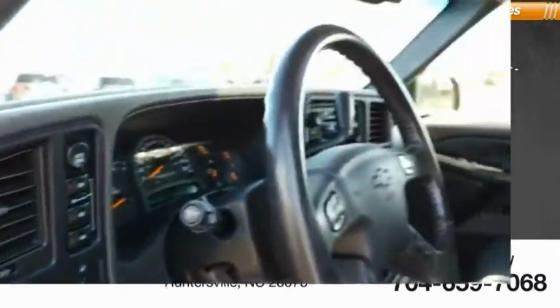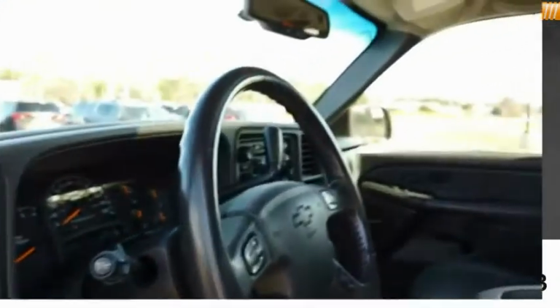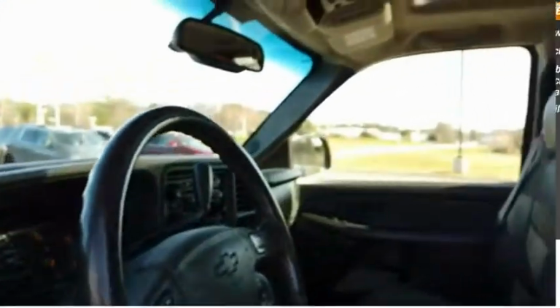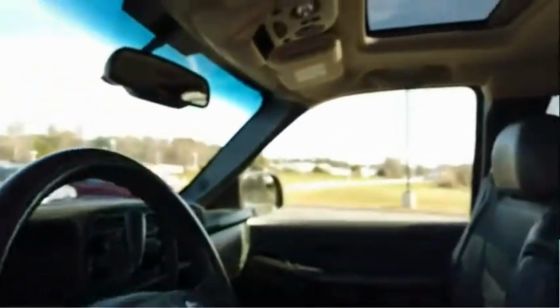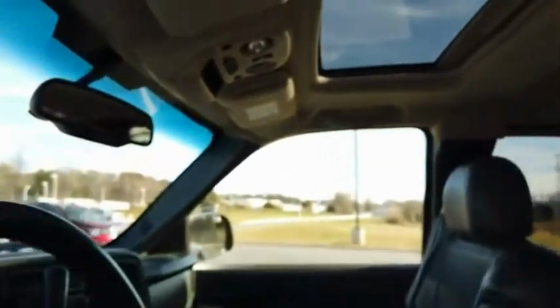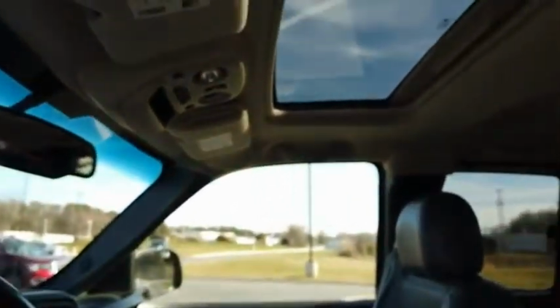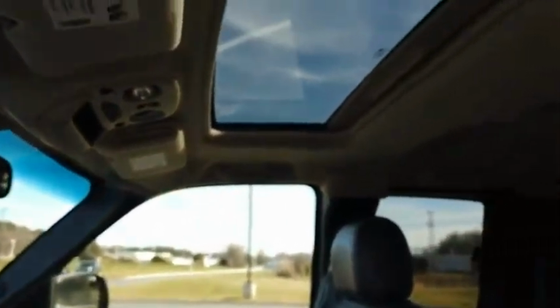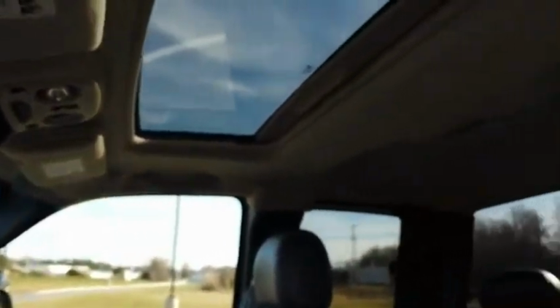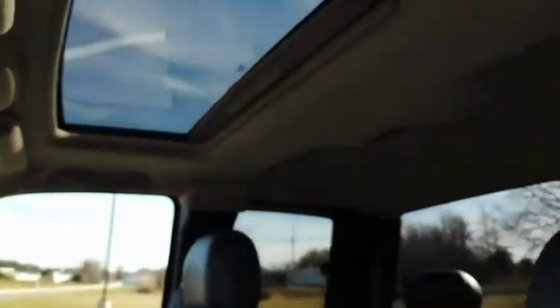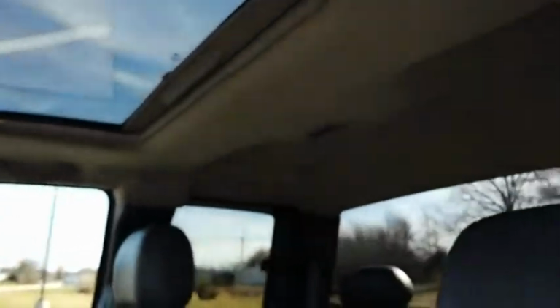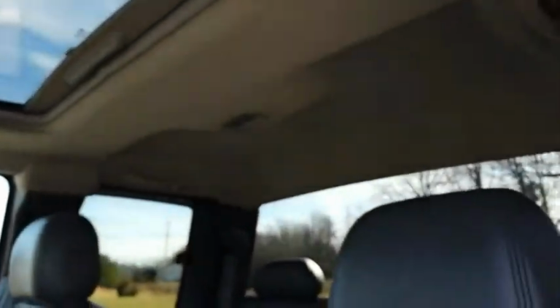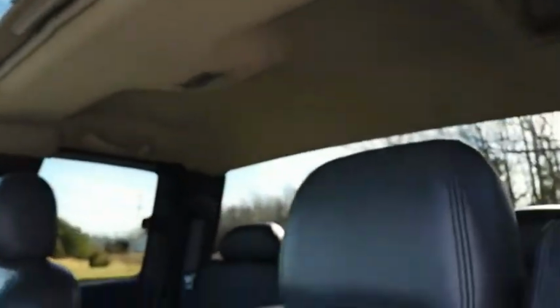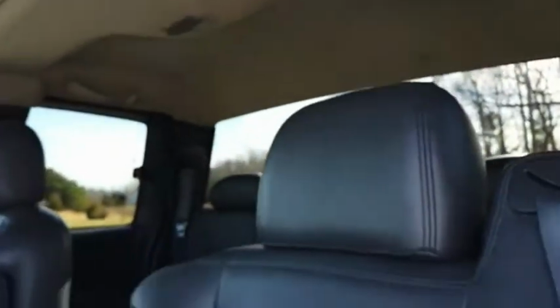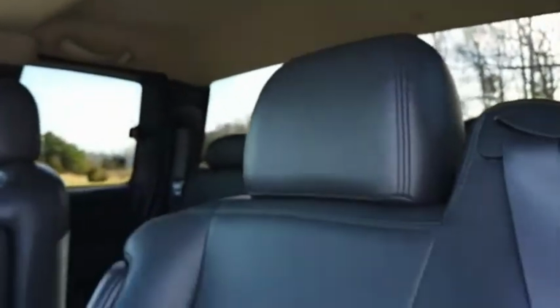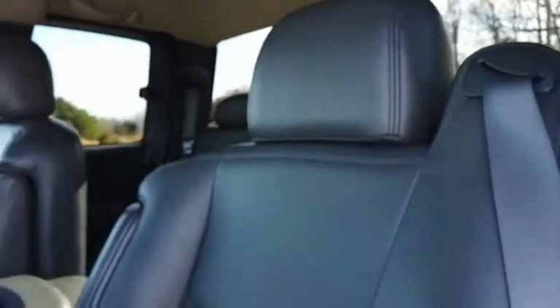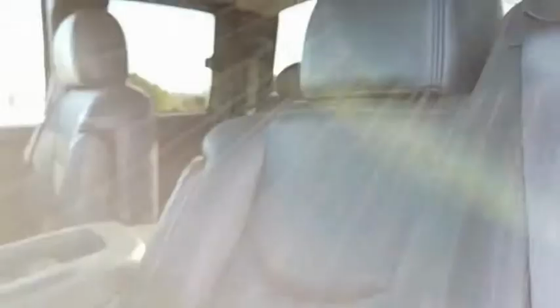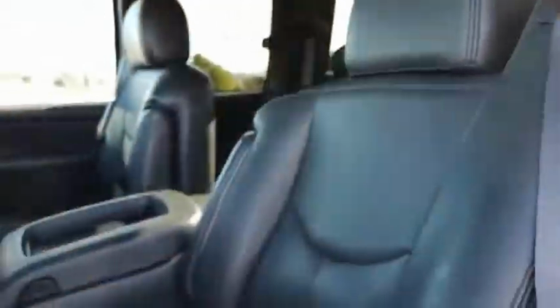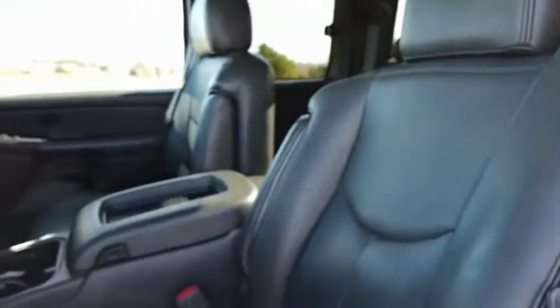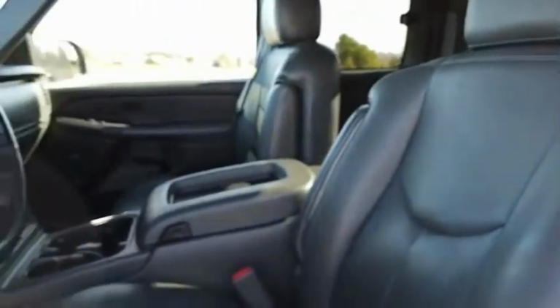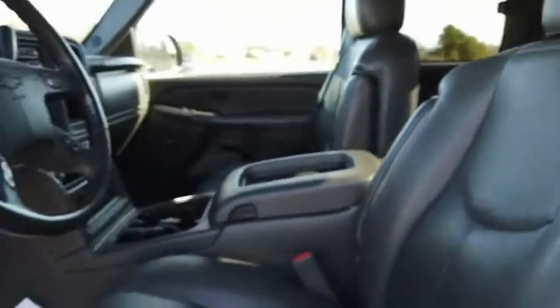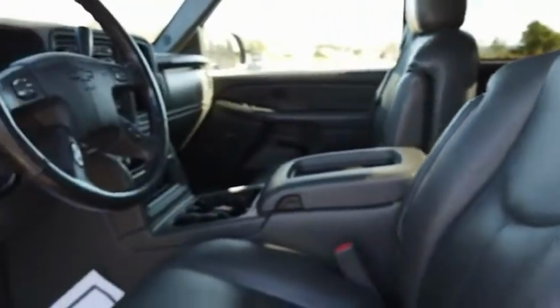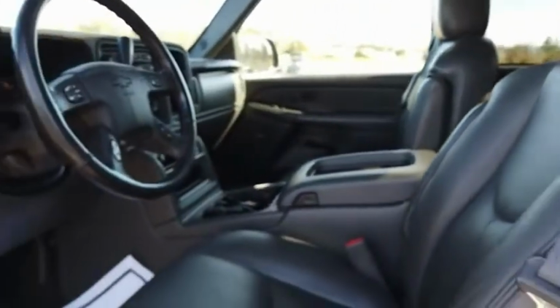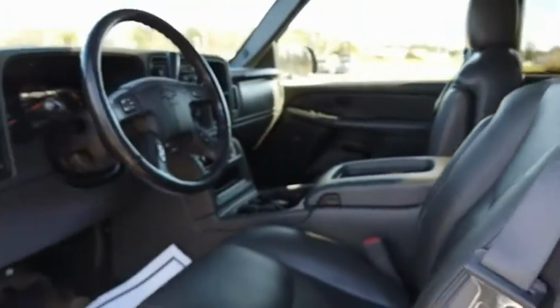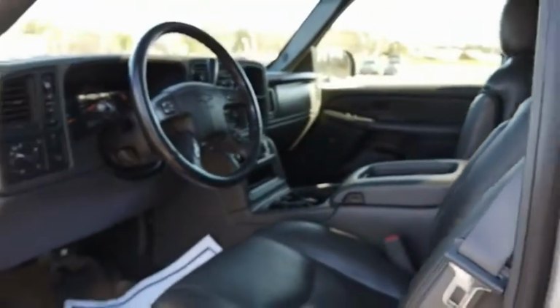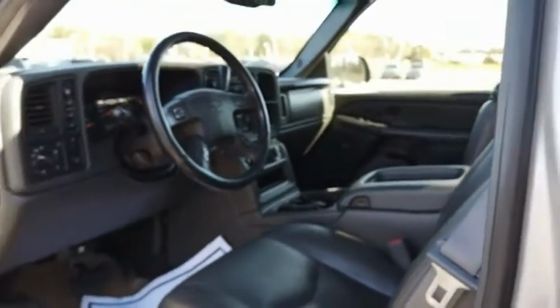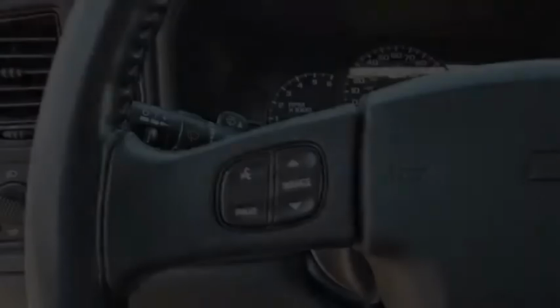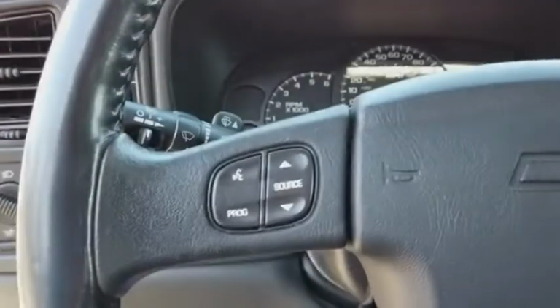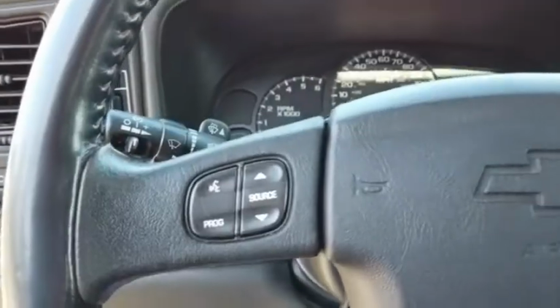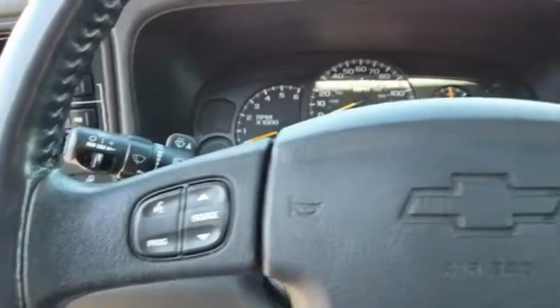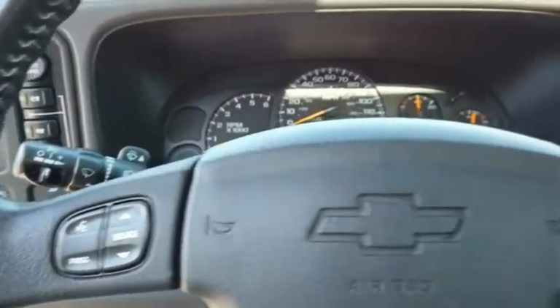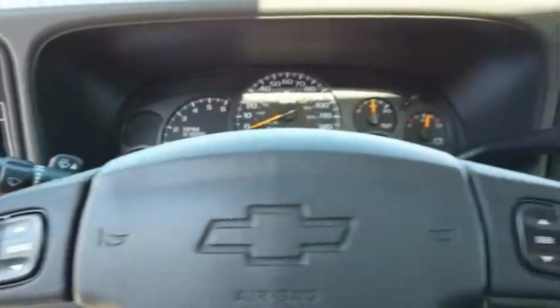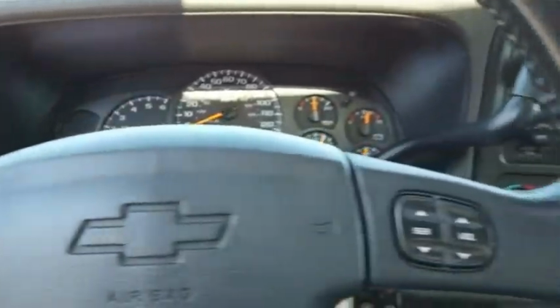The Chevy Silverado 1500 has the lowest cost of ownership of any full-size pickup. Is love at first sight really possible? Let us know when you stop in.